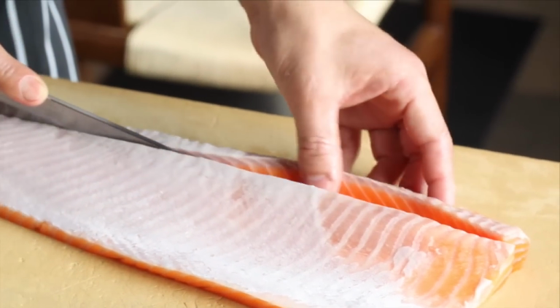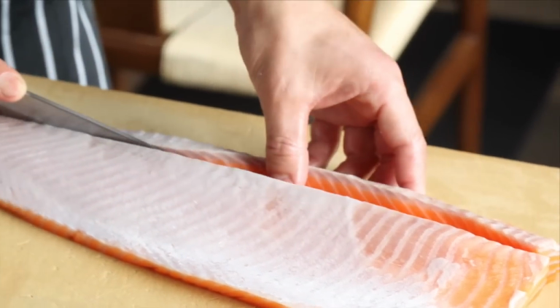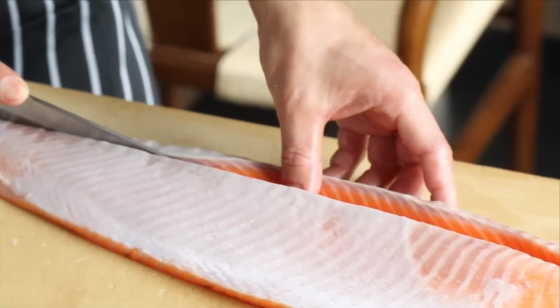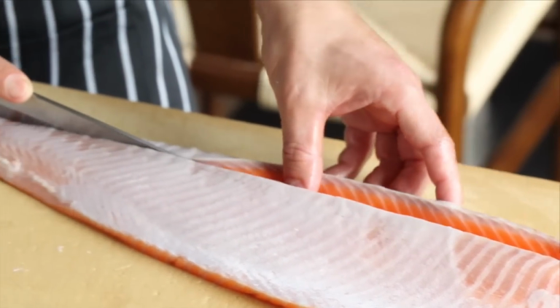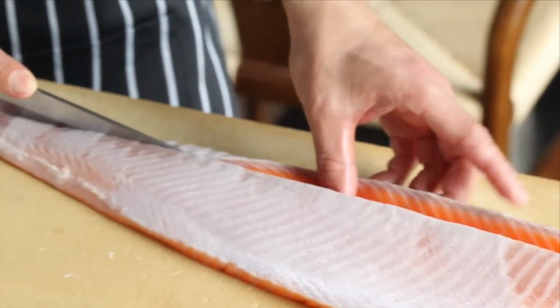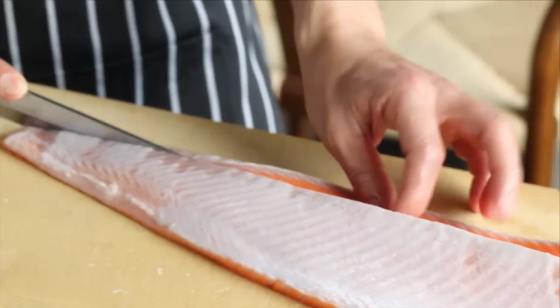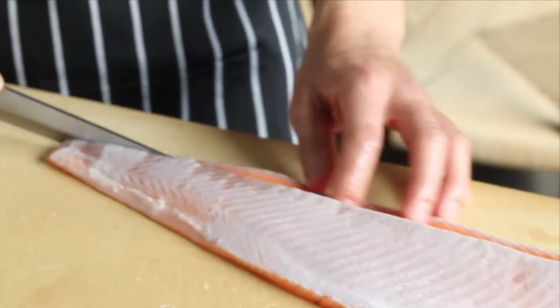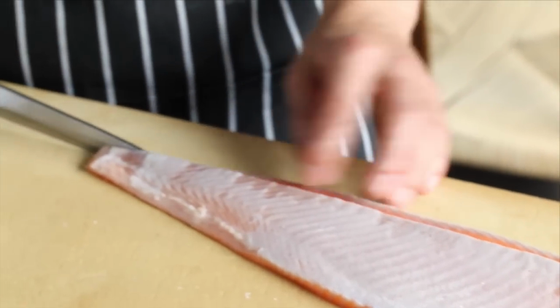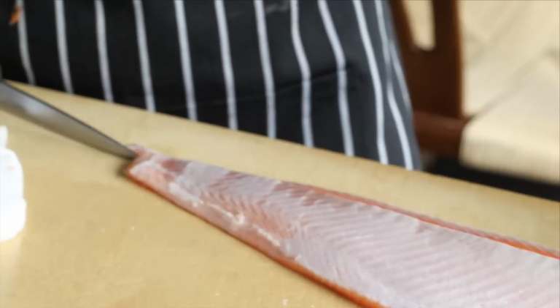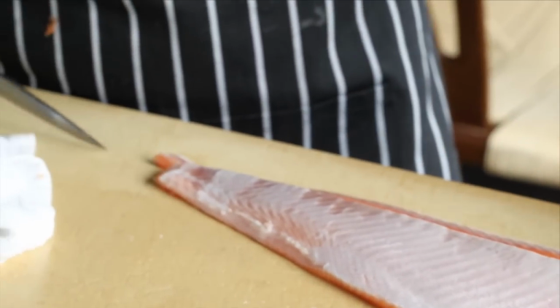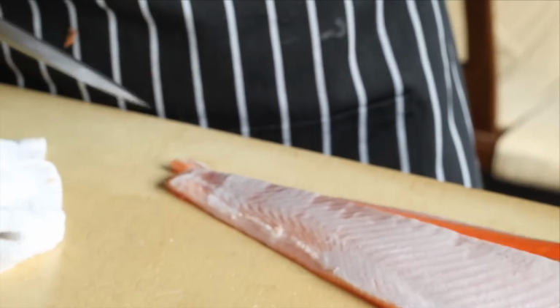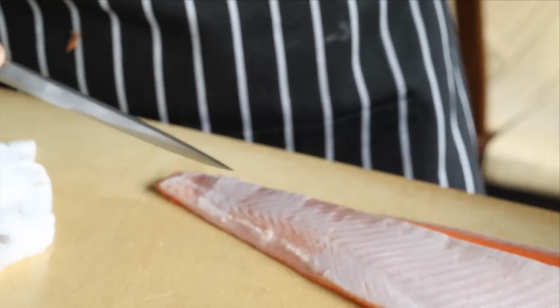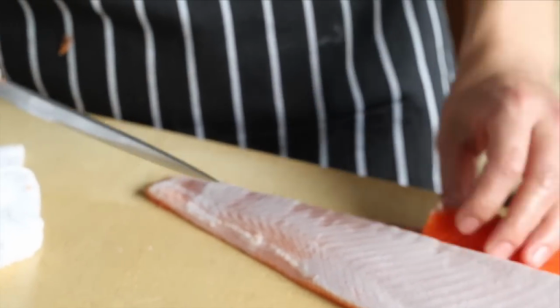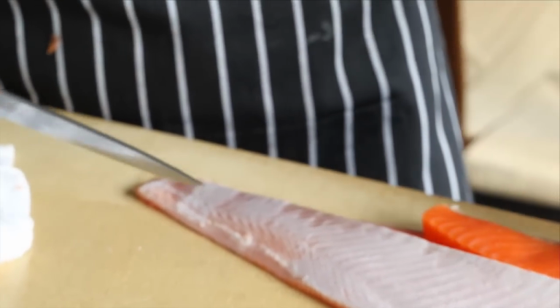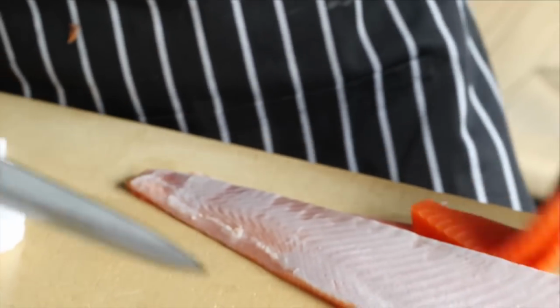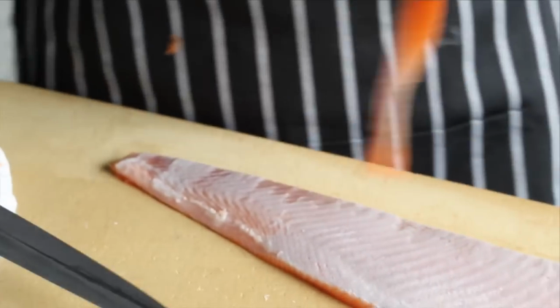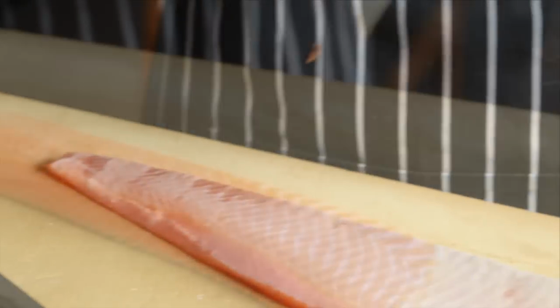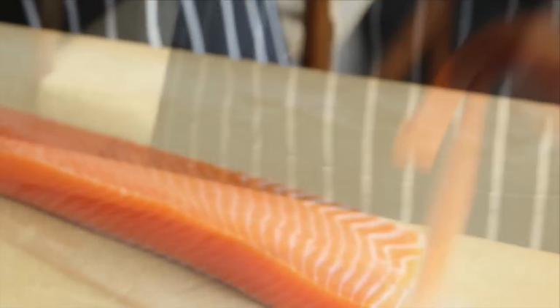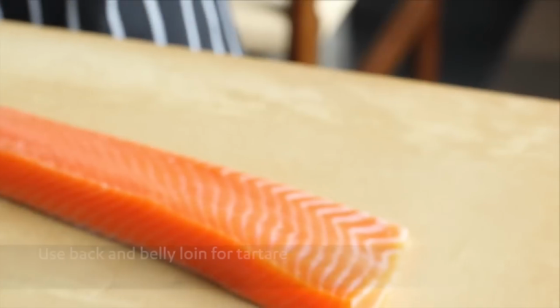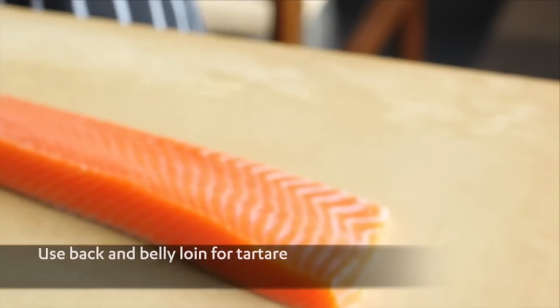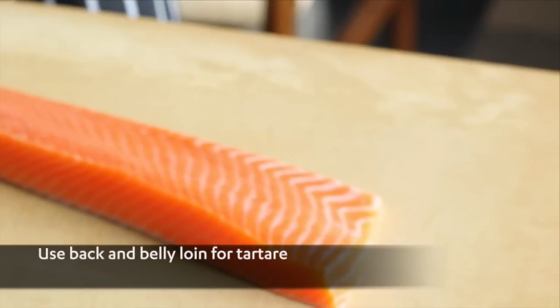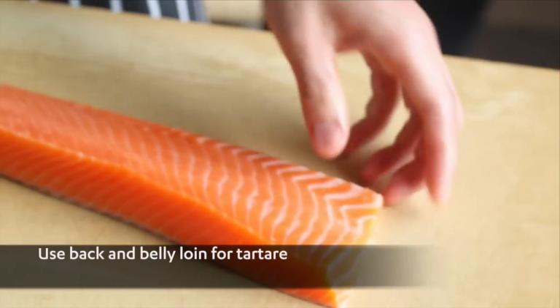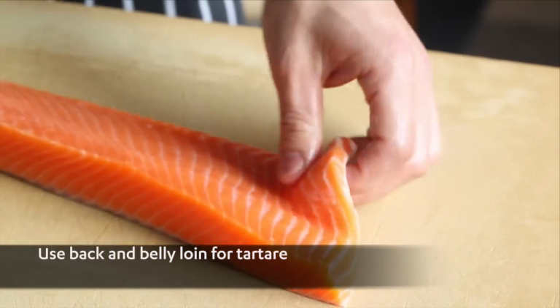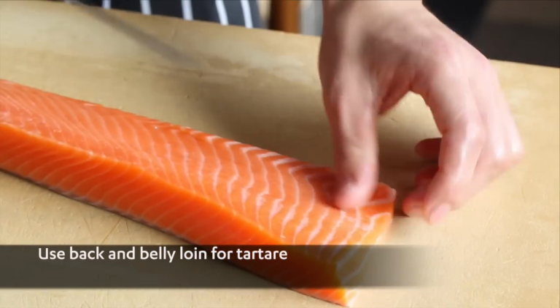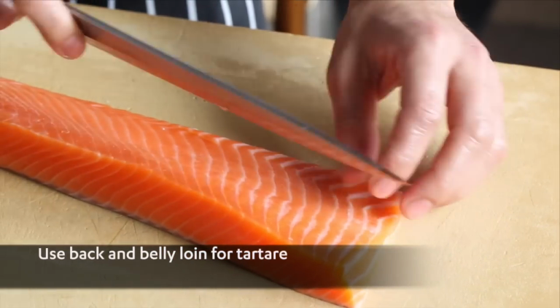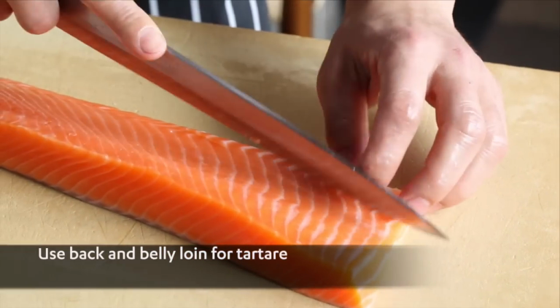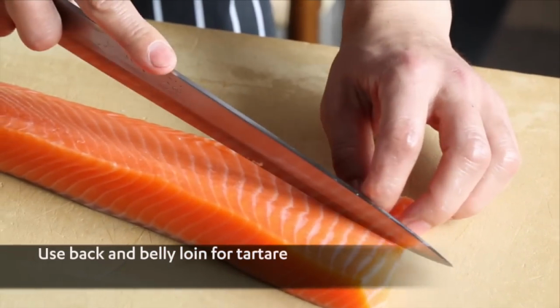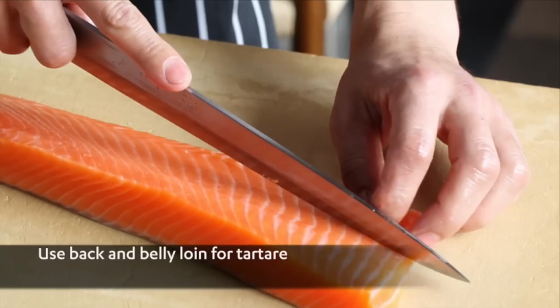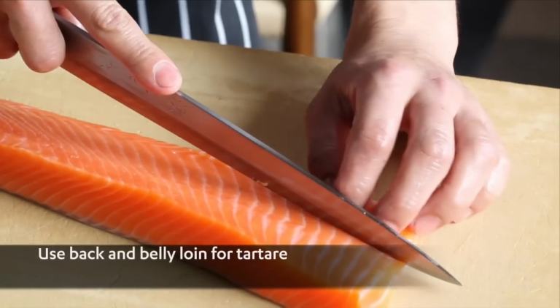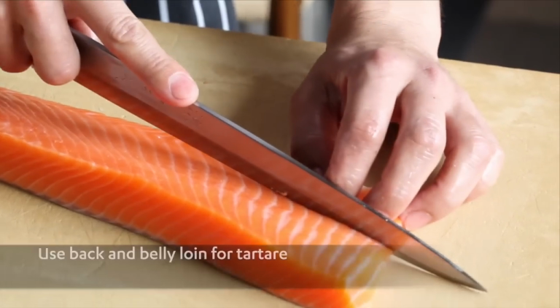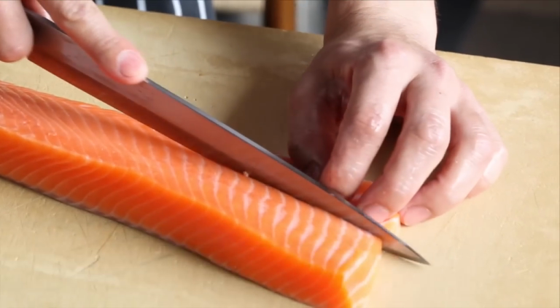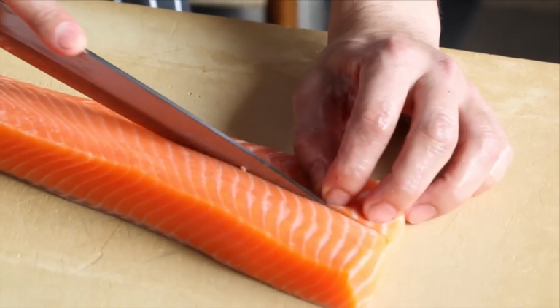And remove the part of the middle of the back and belly loin. But don't throw it away, as you can use it for tataki.